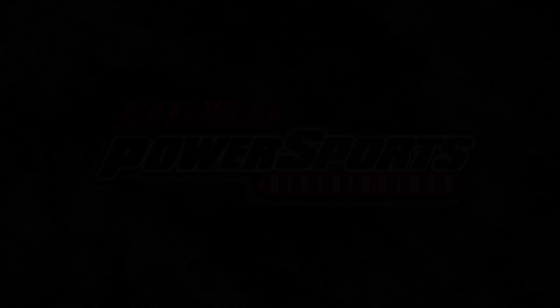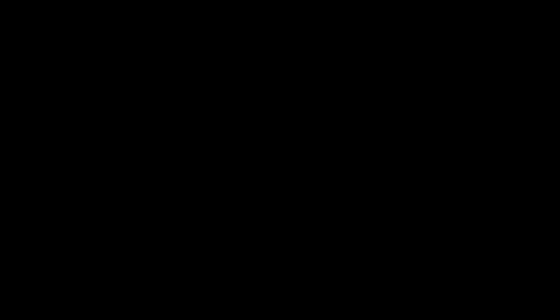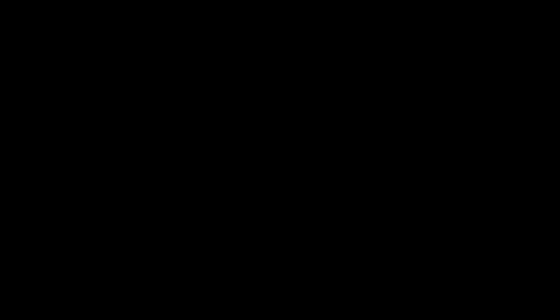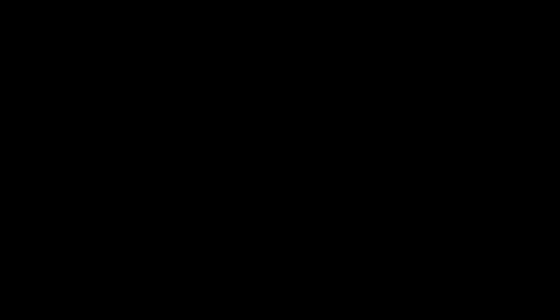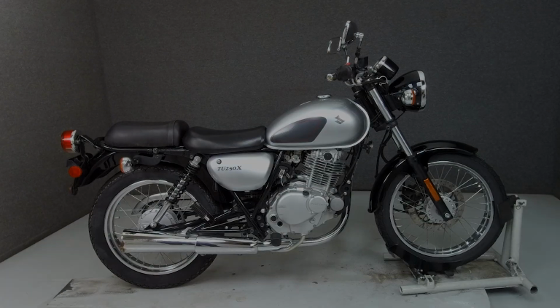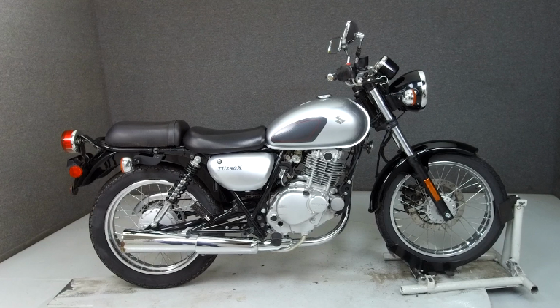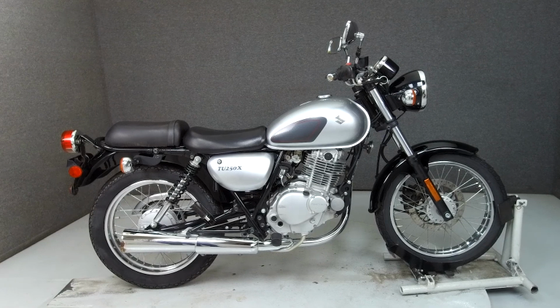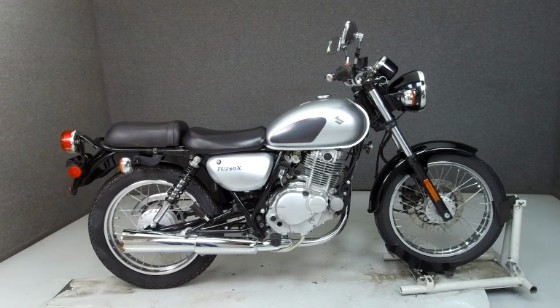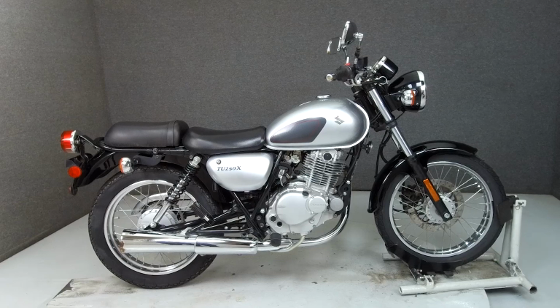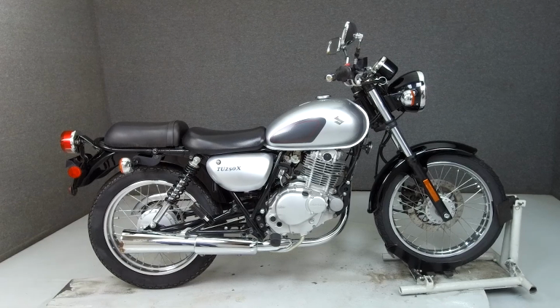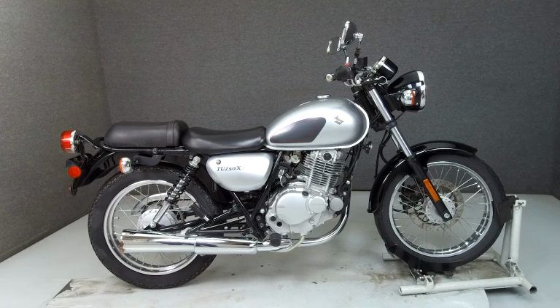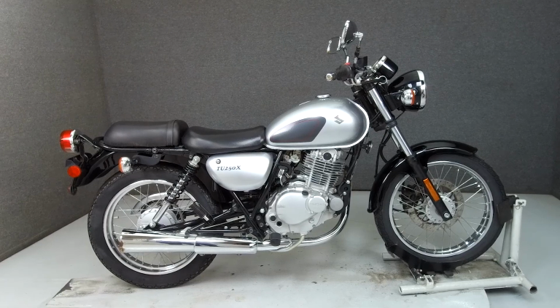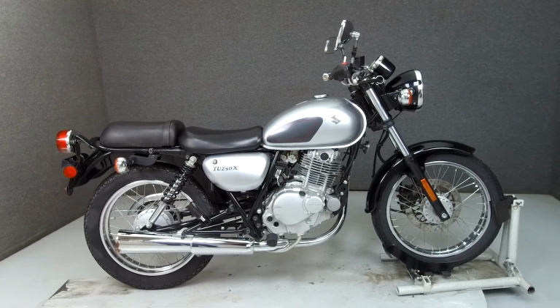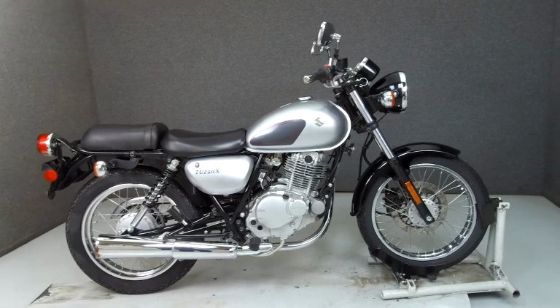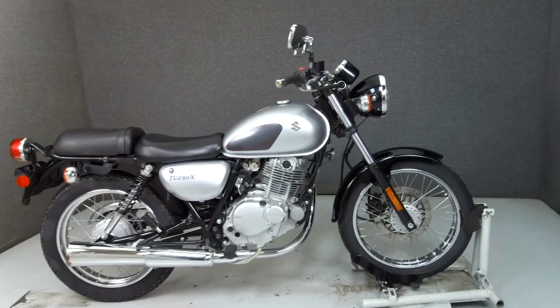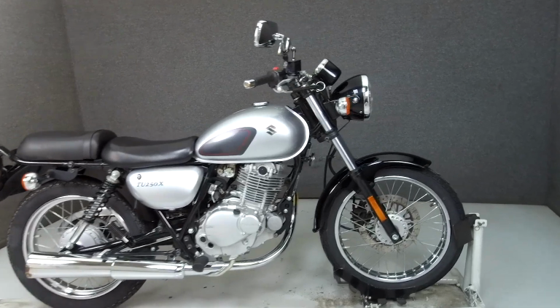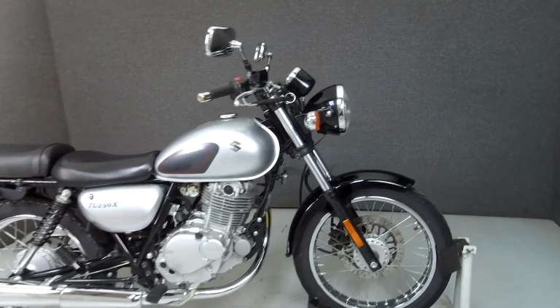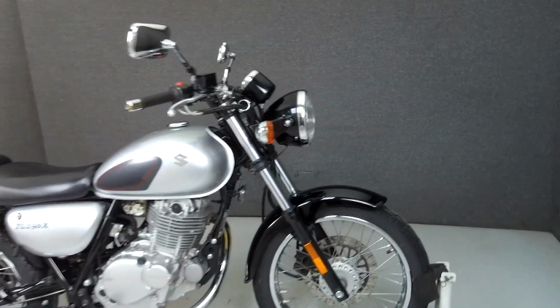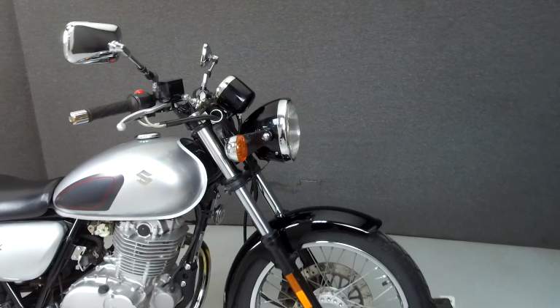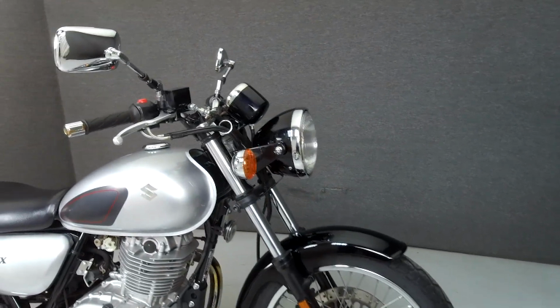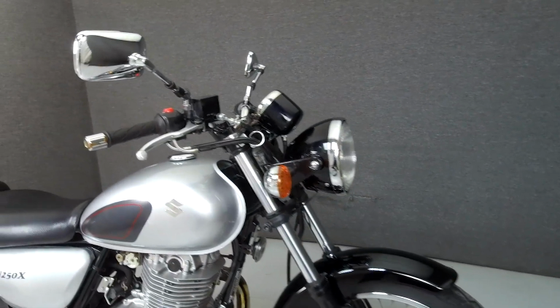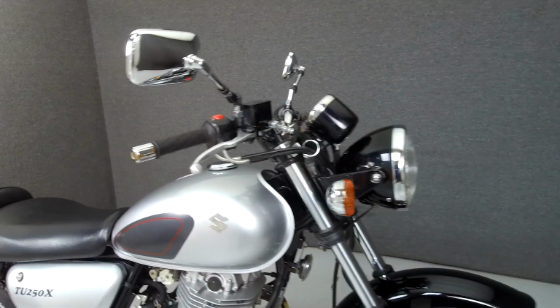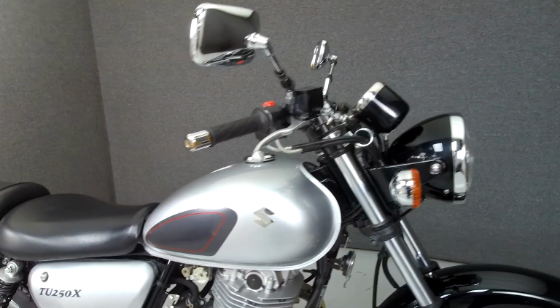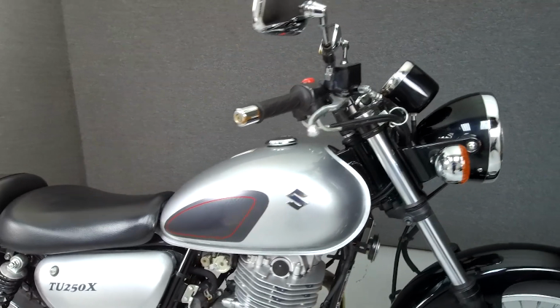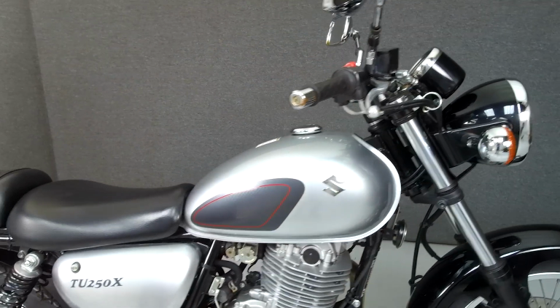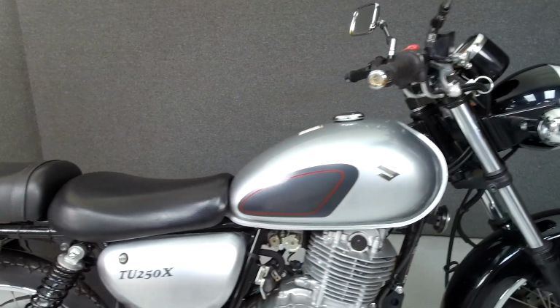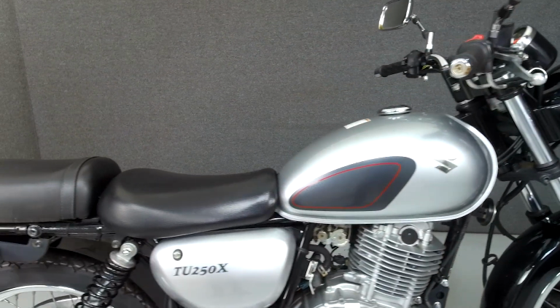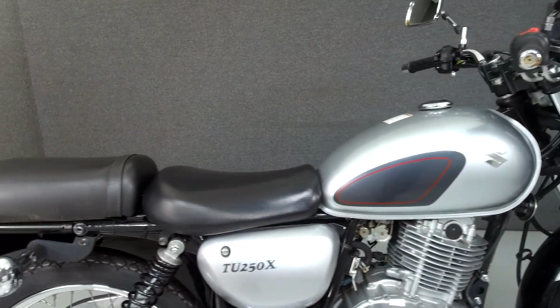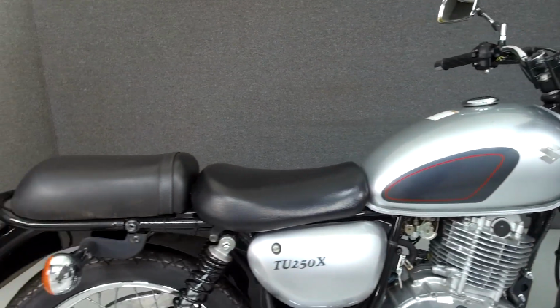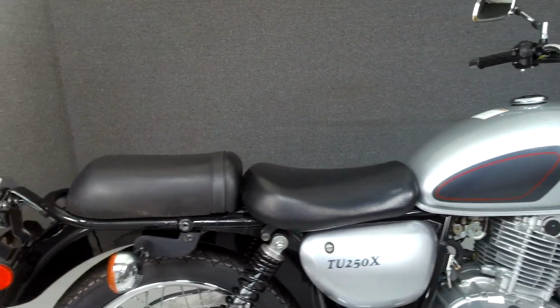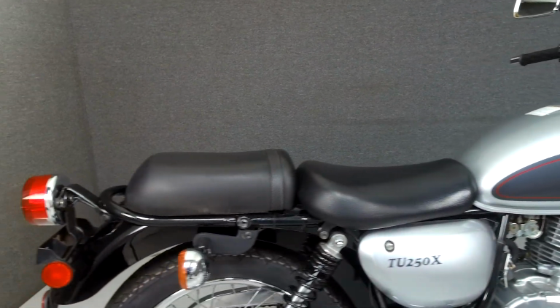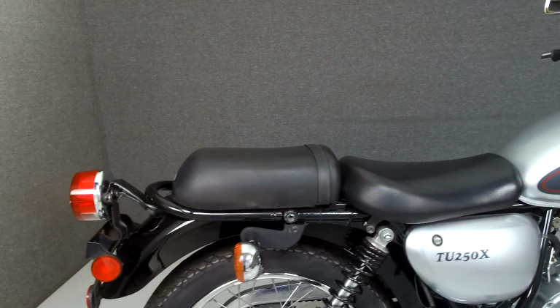Hey everyone, this is Keegan from National Power Sports. Today we're taking a look at this 2013 Suzuki TU-250X with 4,585 miles.